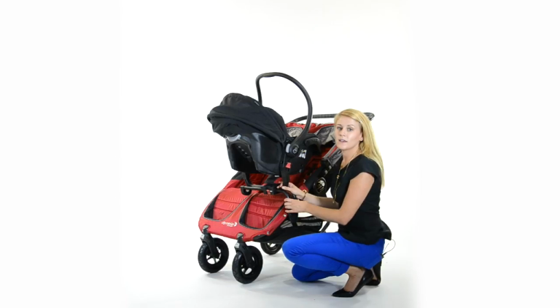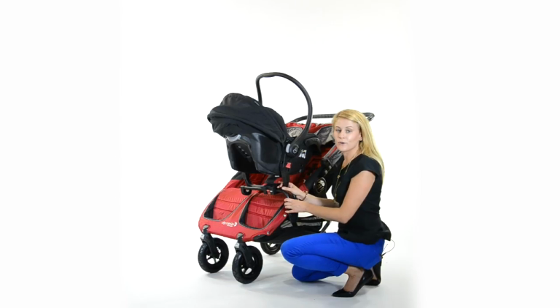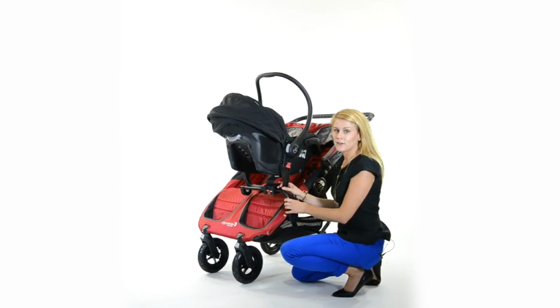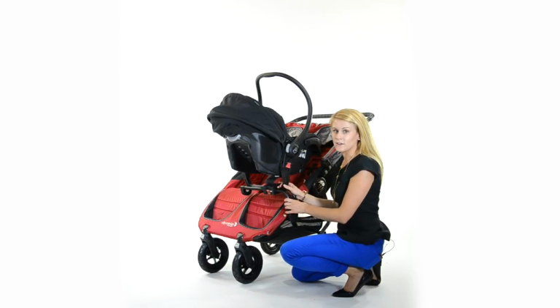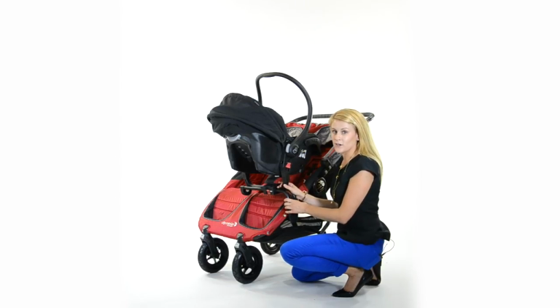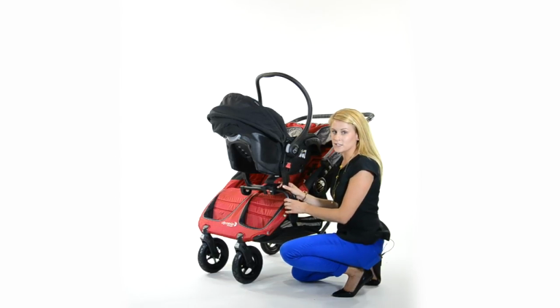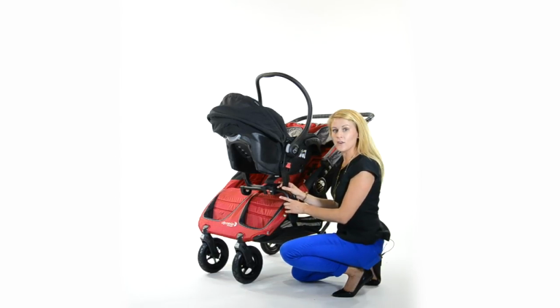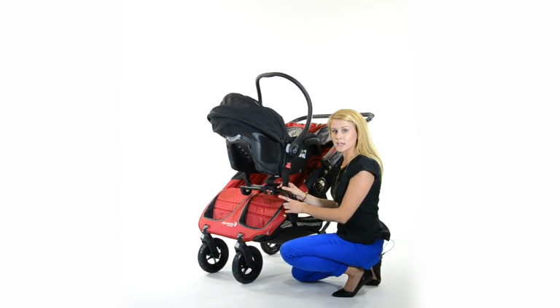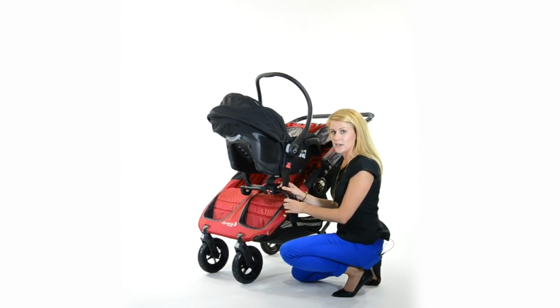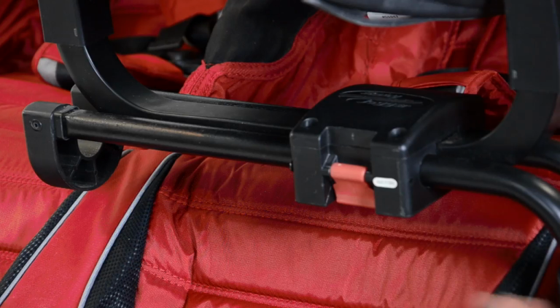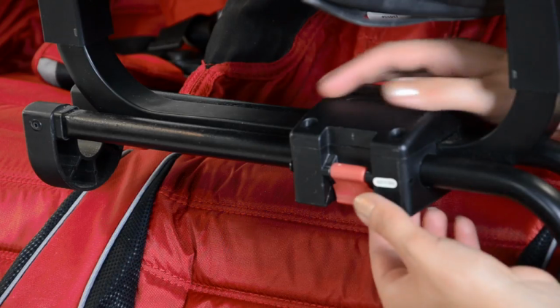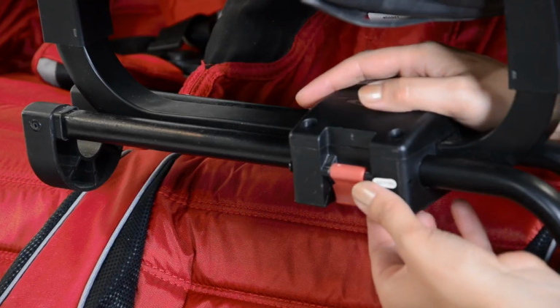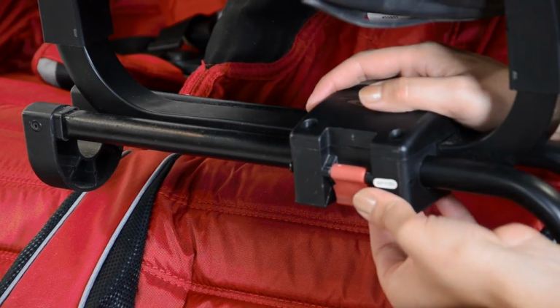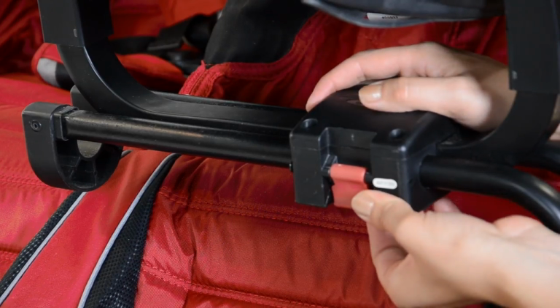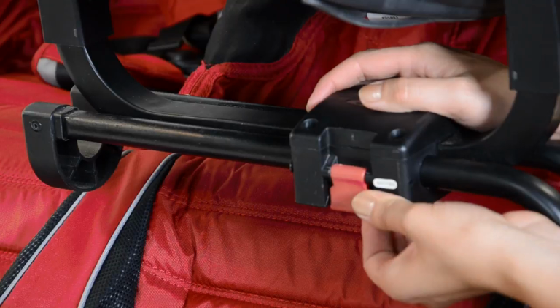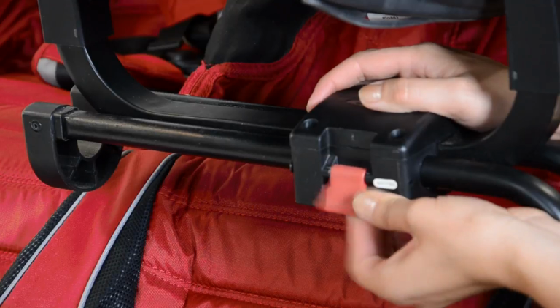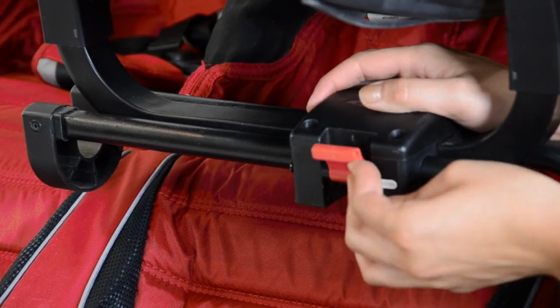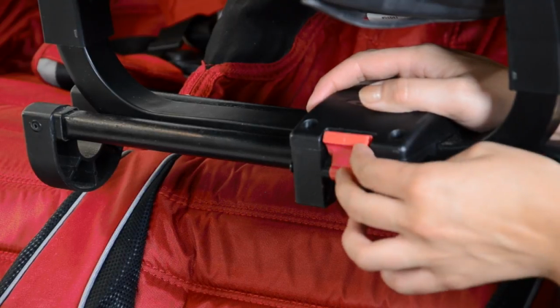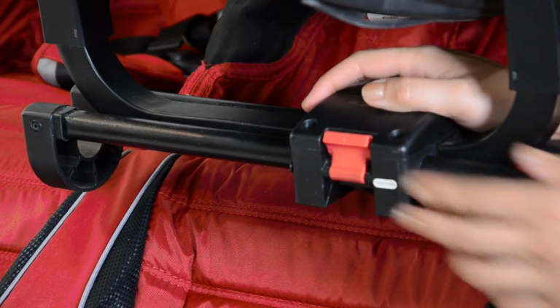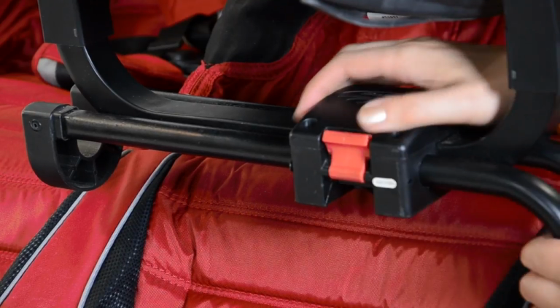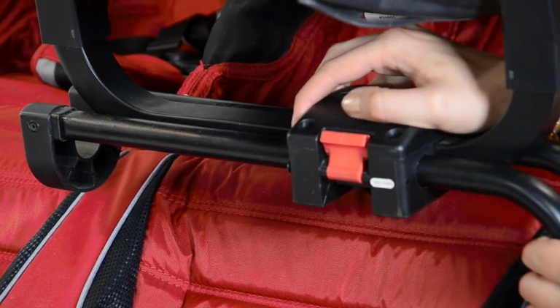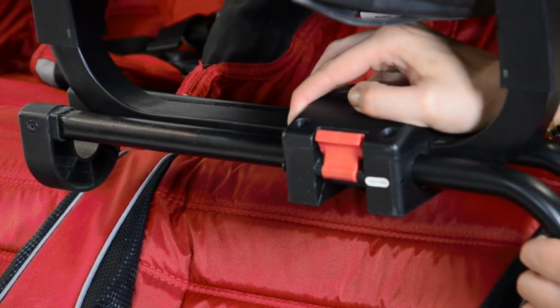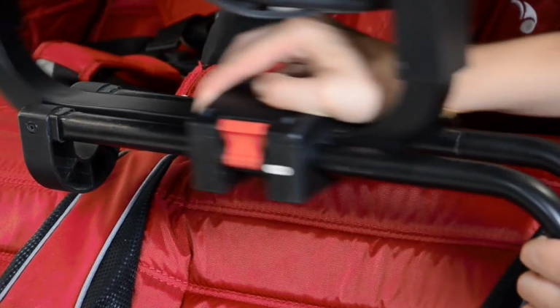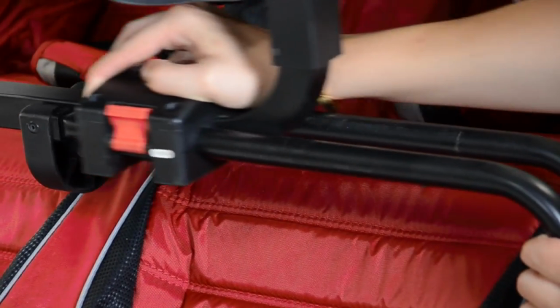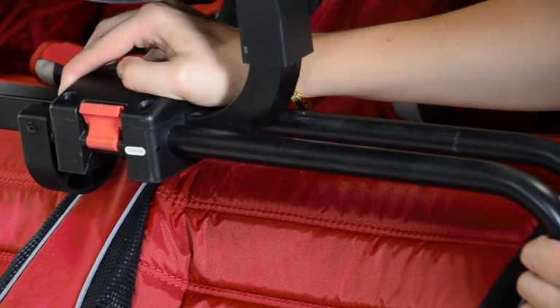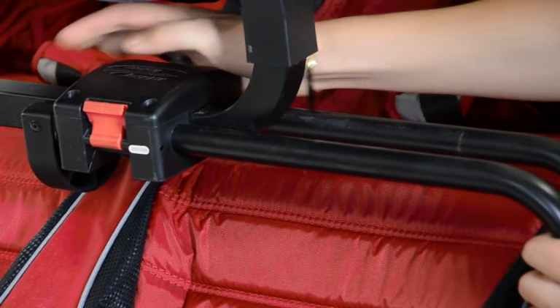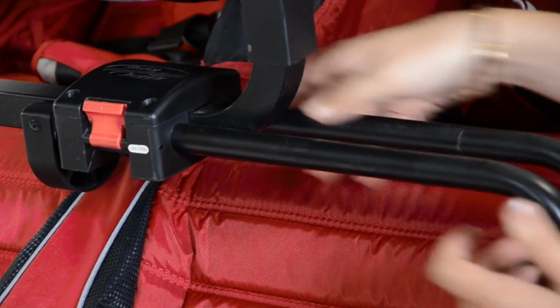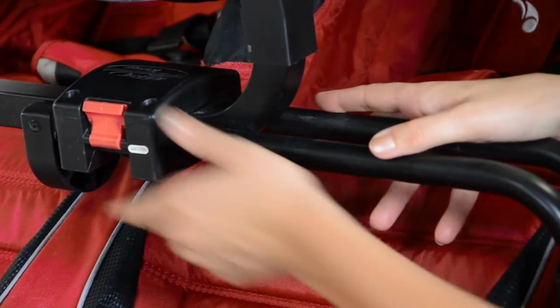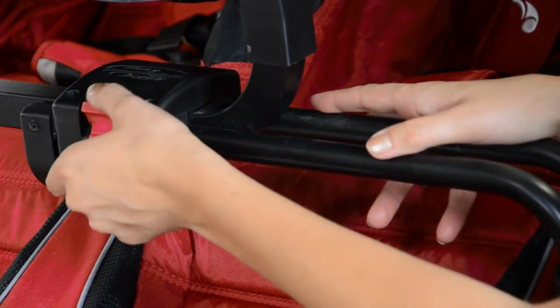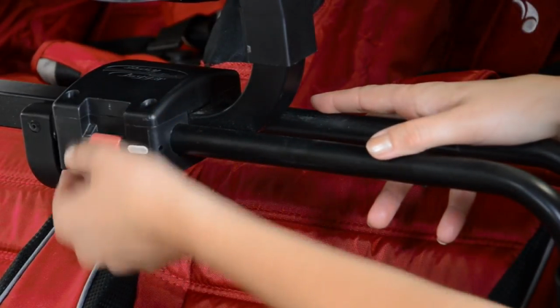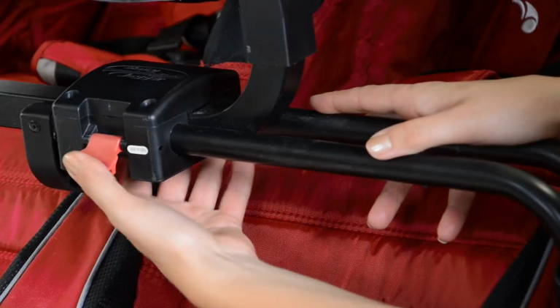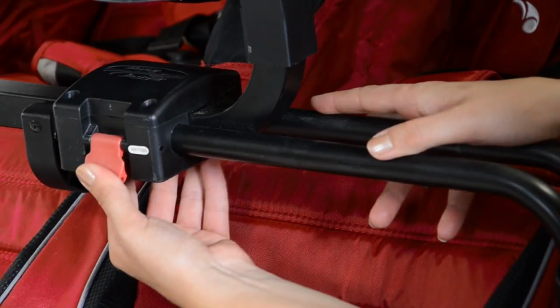If you only have an infant in the car seat and no second passenger, lift this red tab up, push the car seat to the middle of the stroller, and lock into place by pressing the red tab down.